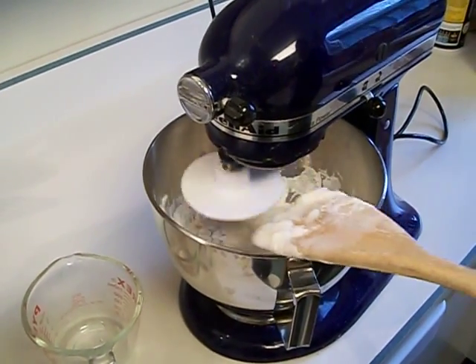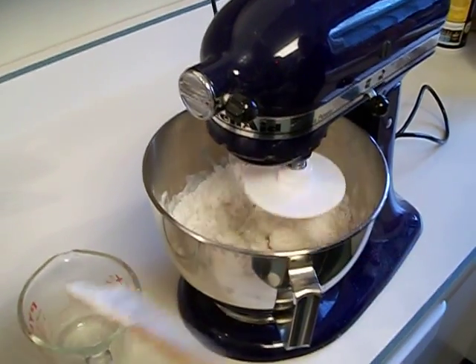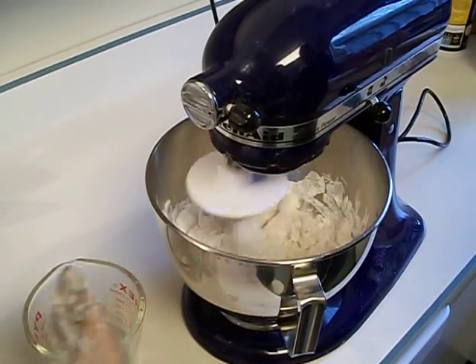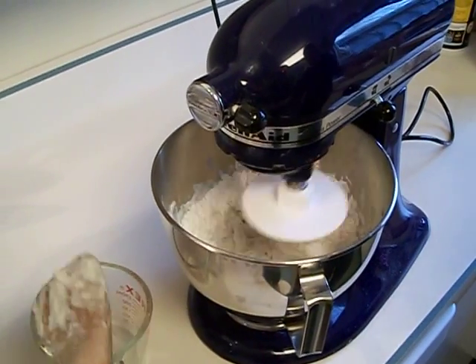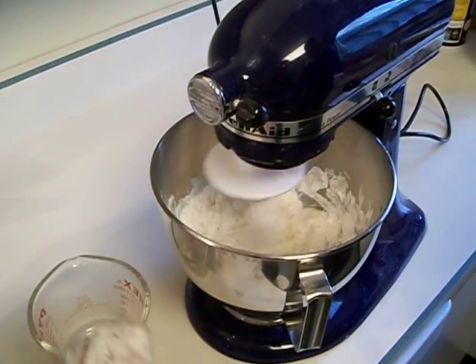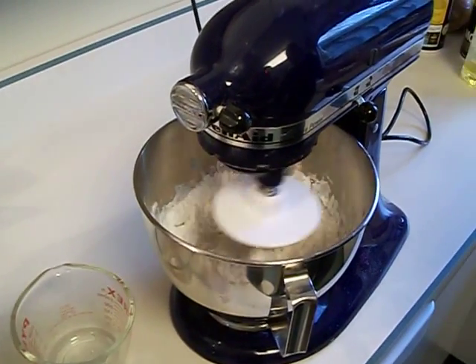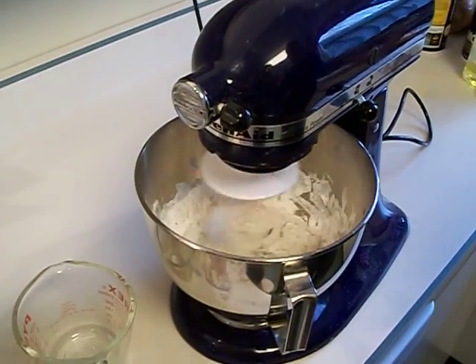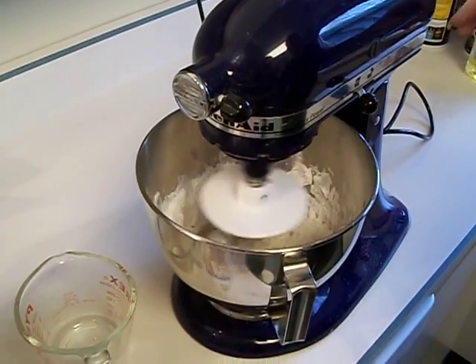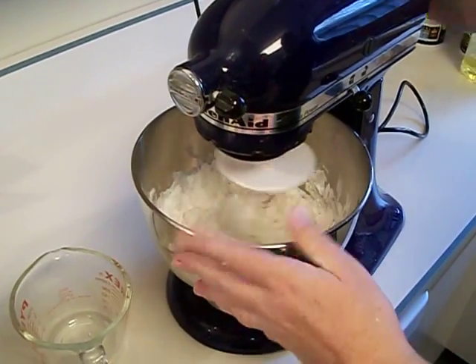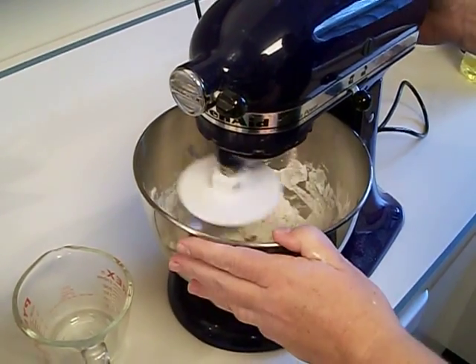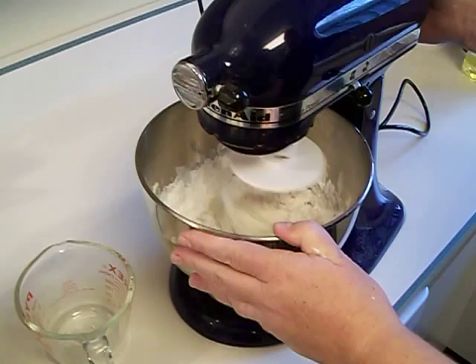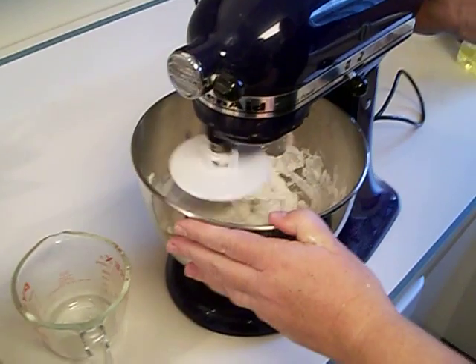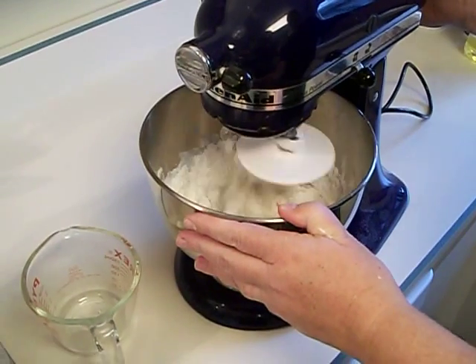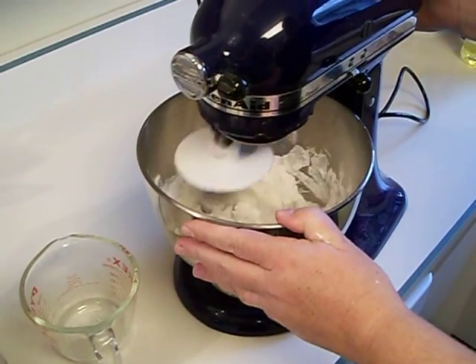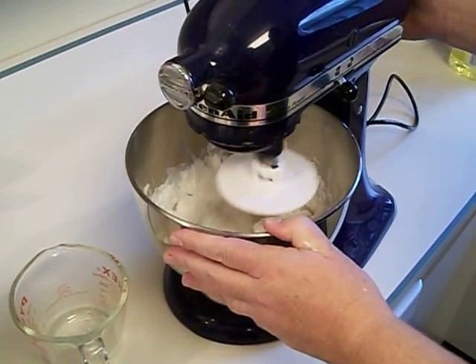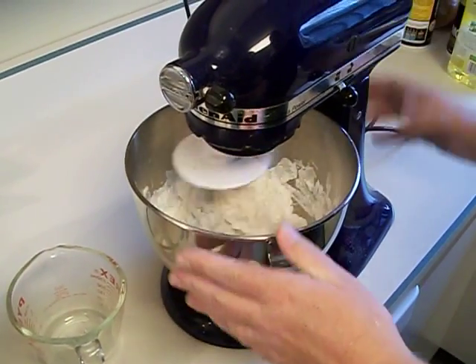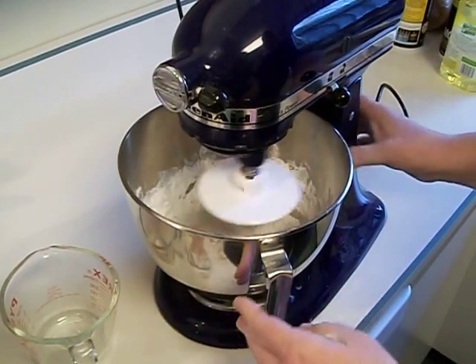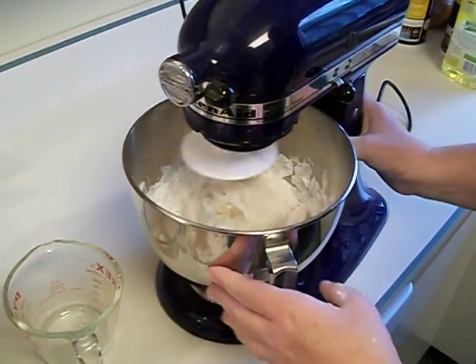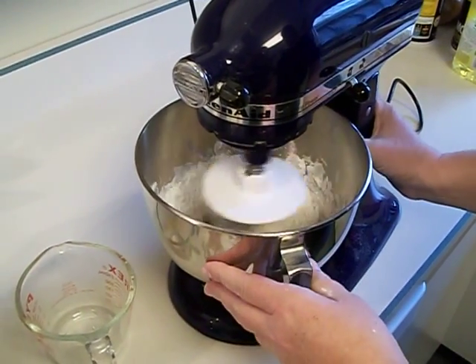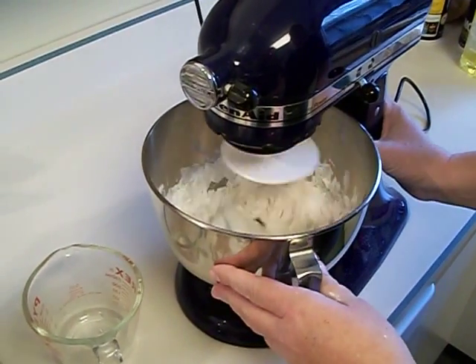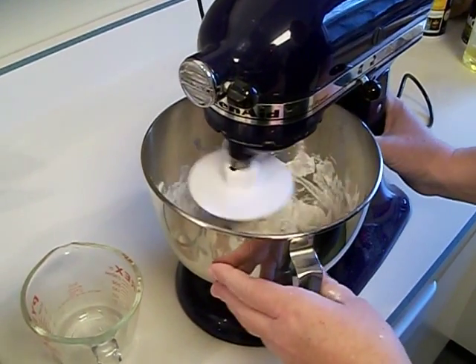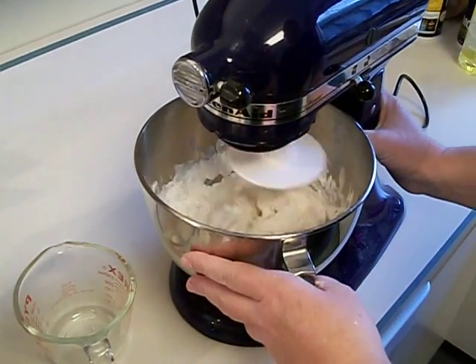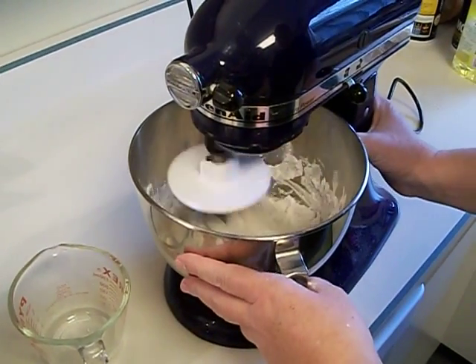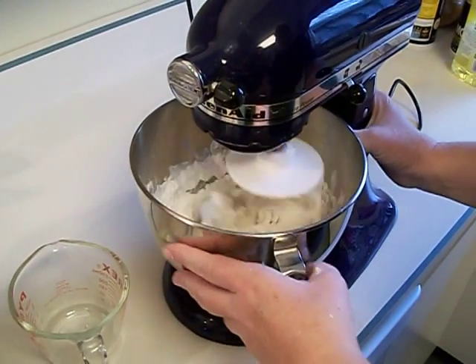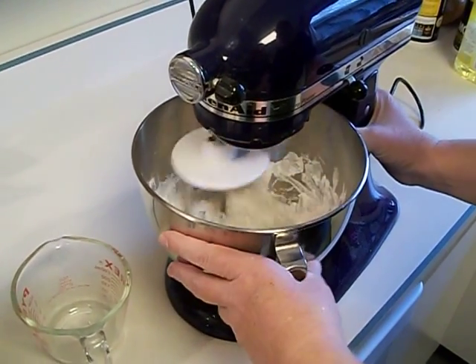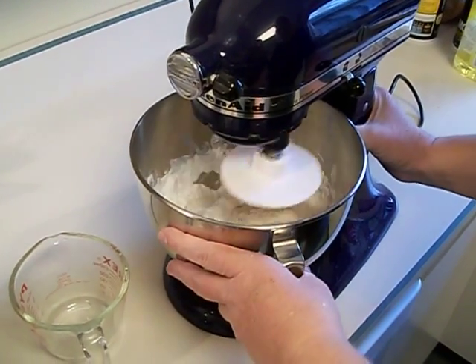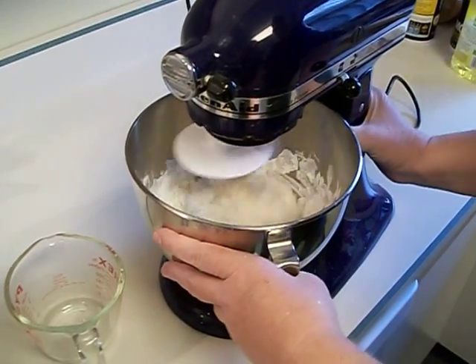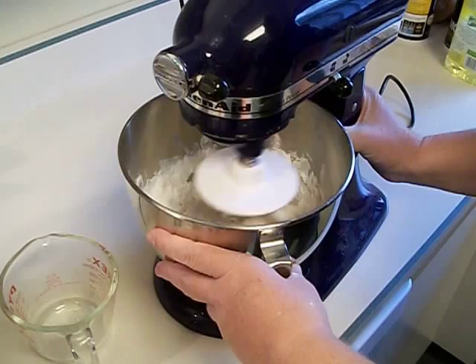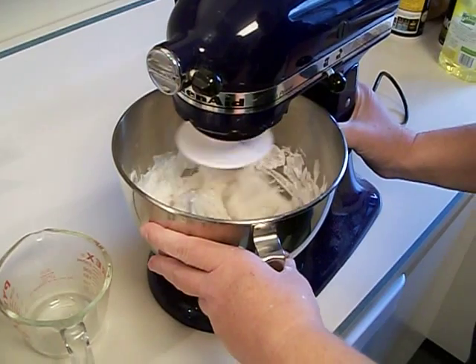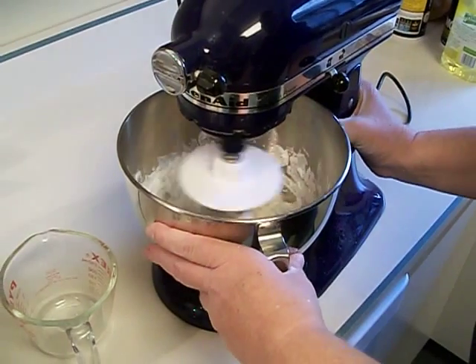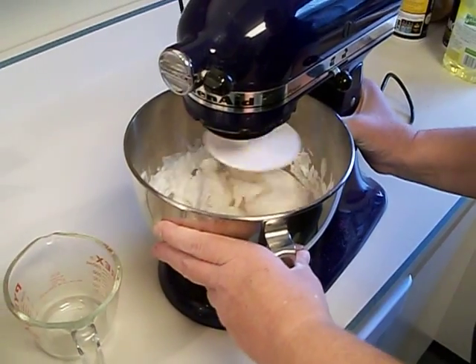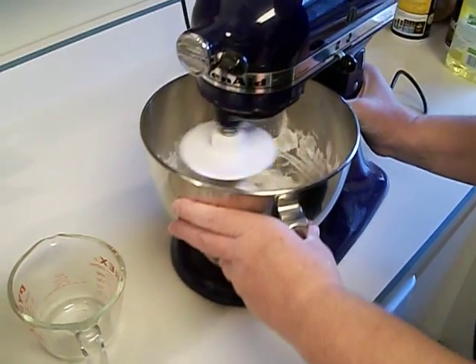It'll come together and start looking really thick, almost like a bread dough — a thick bread dough. So I'm actually going to put that to the side so we can start on the next one.